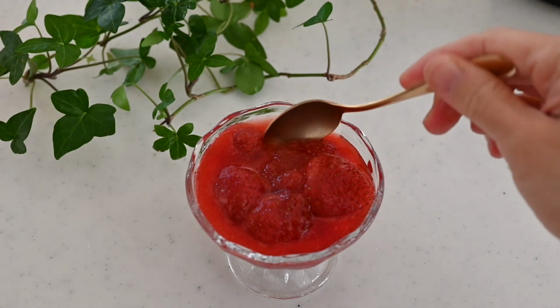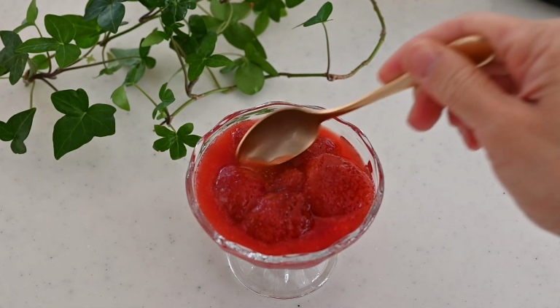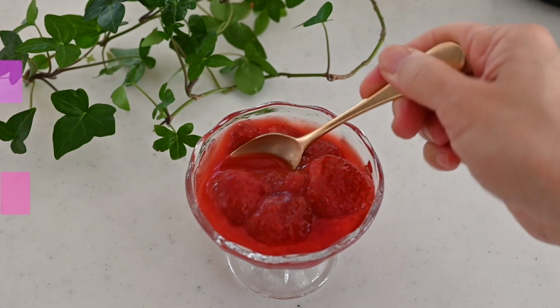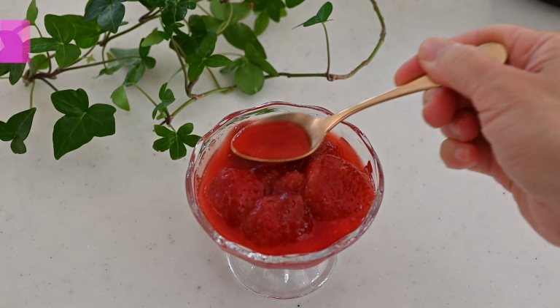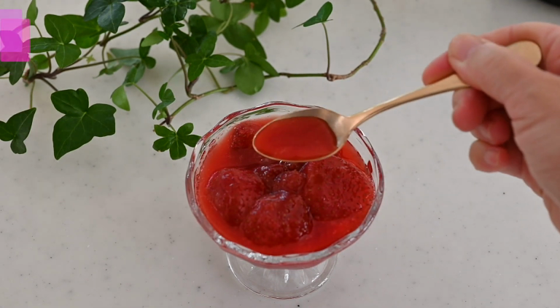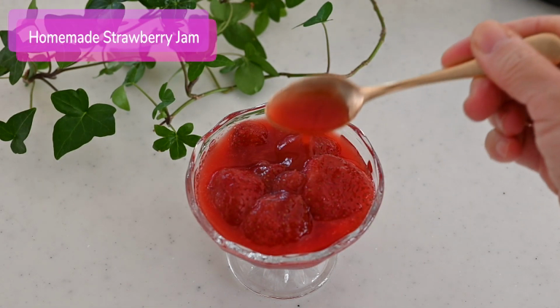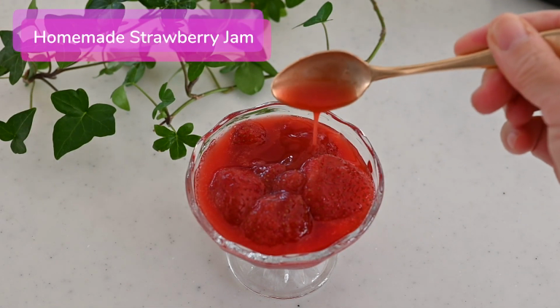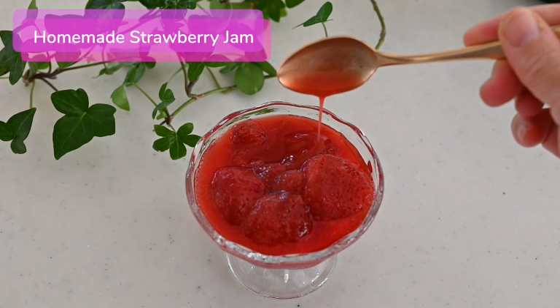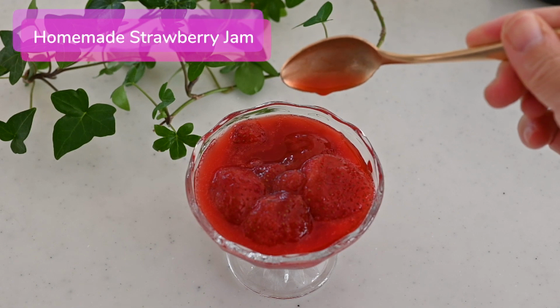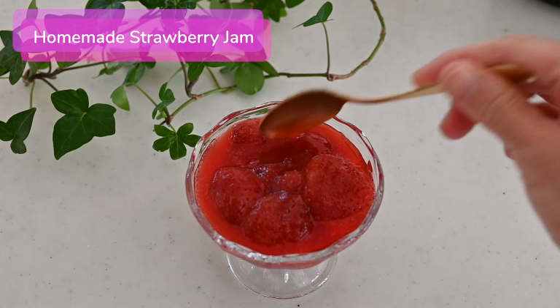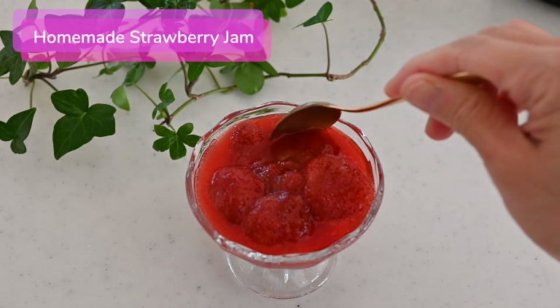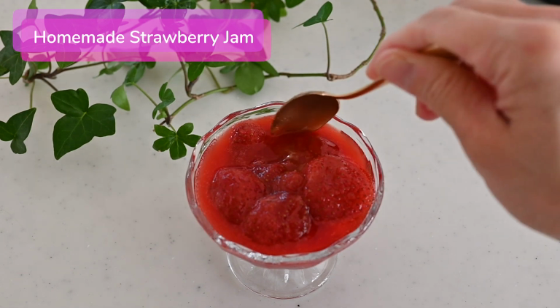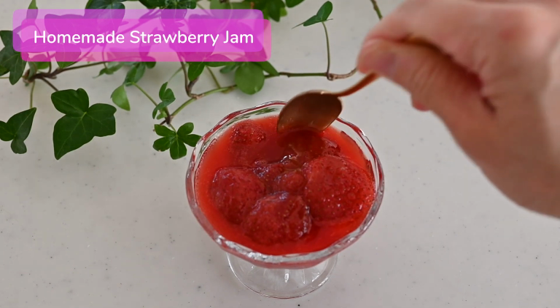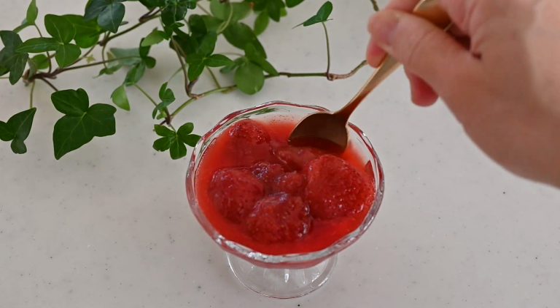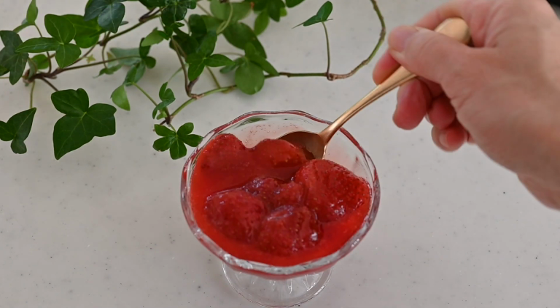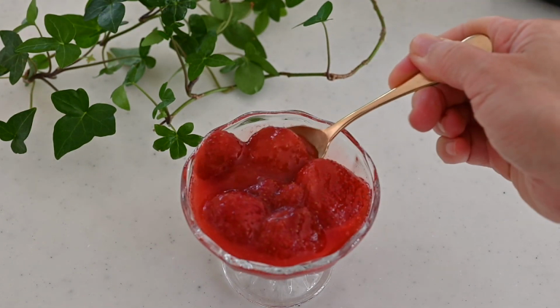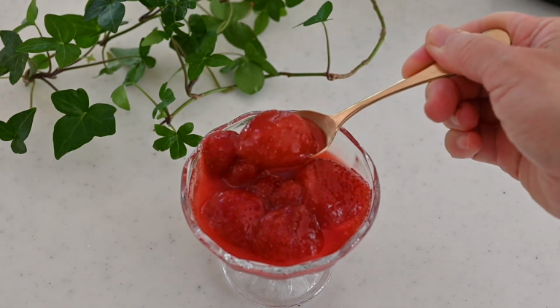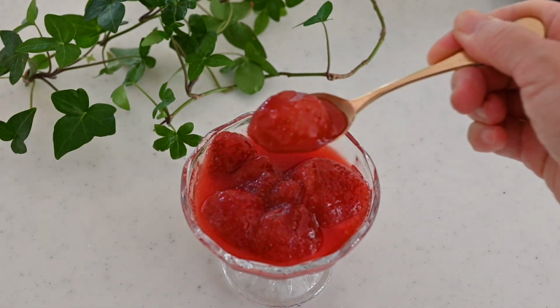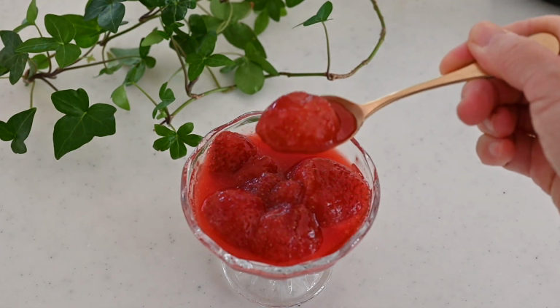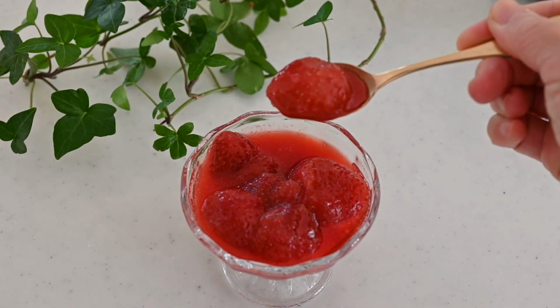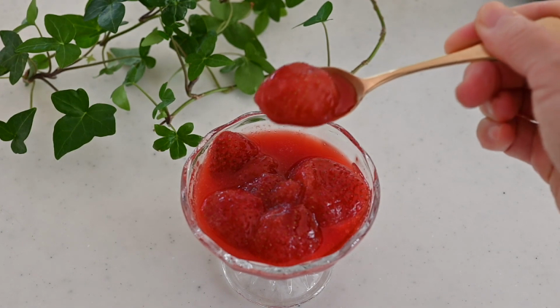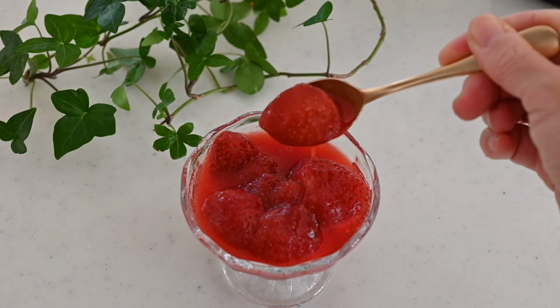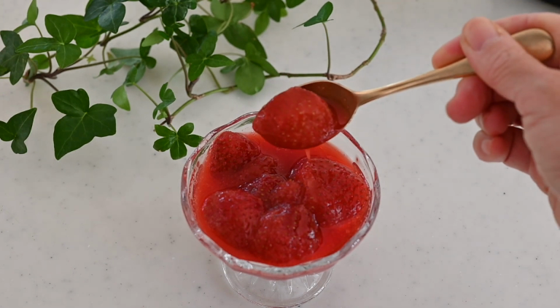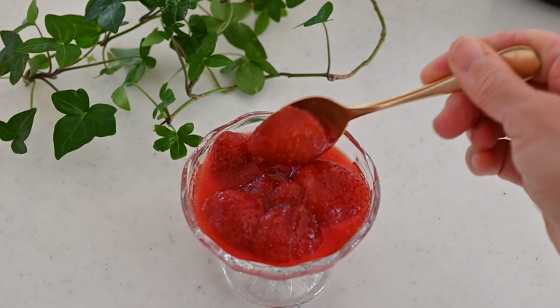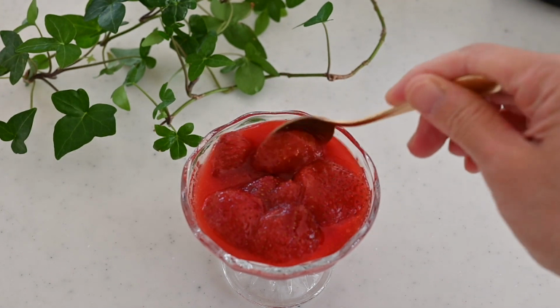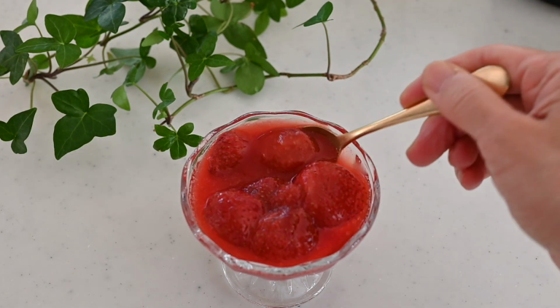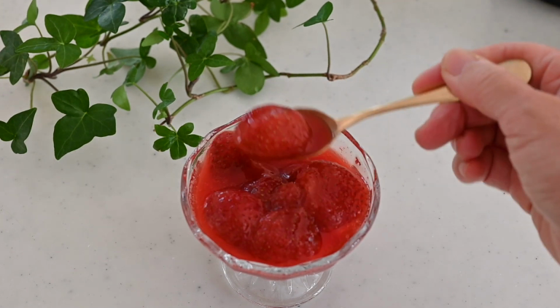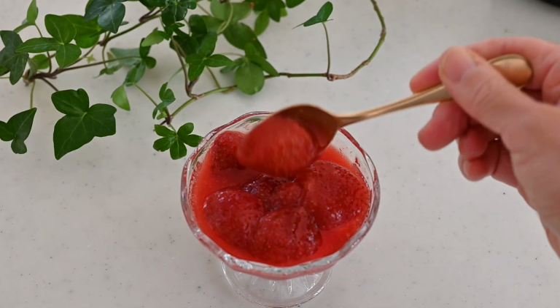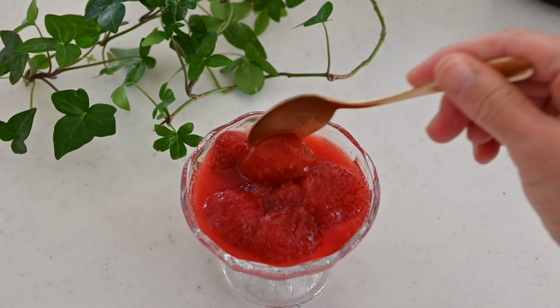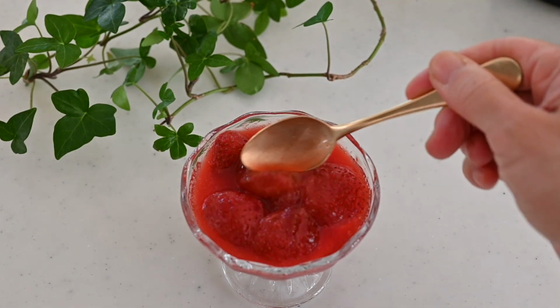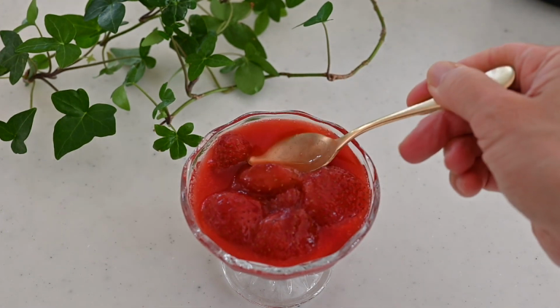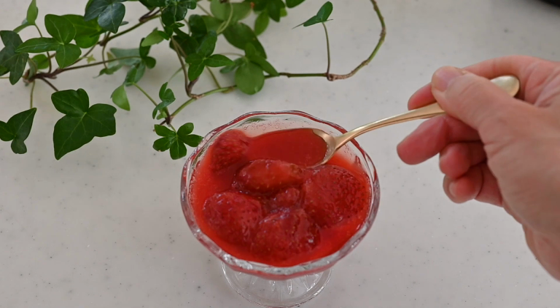Today I'm gonna be making strawberry jam. What kind of jam do you like? My first choice will be the strawberry jam, but I have never bought strawberry jam at the grocery store because there's nothing like homemade strawberry jam.